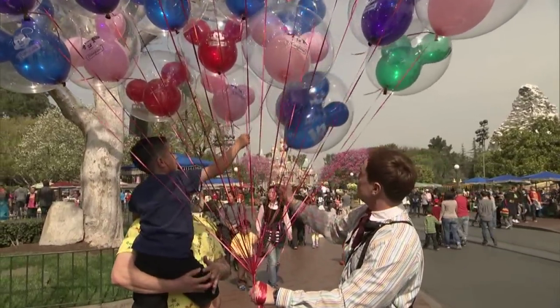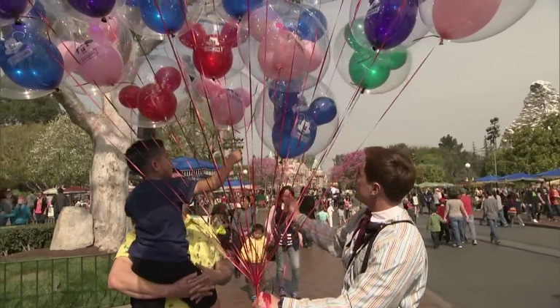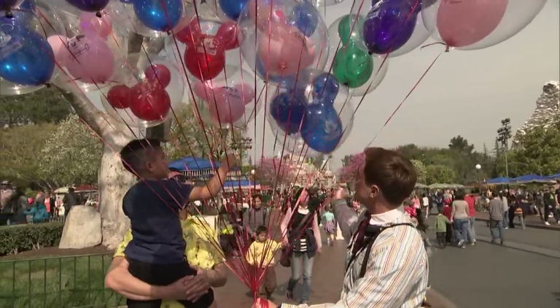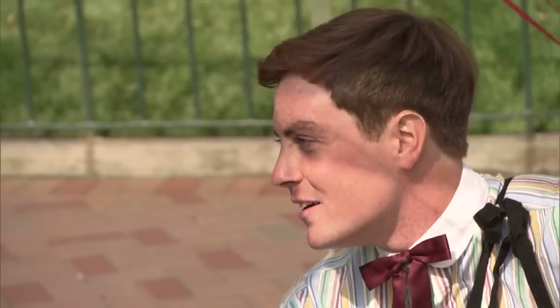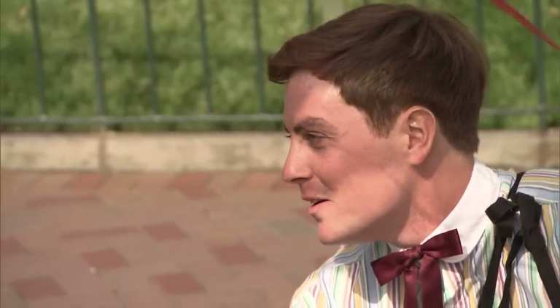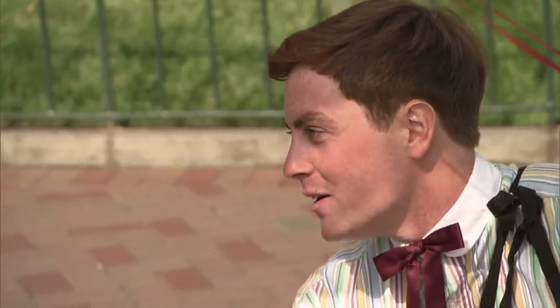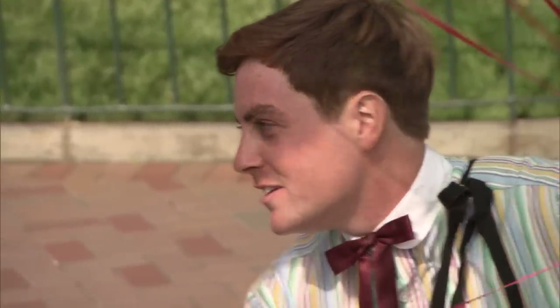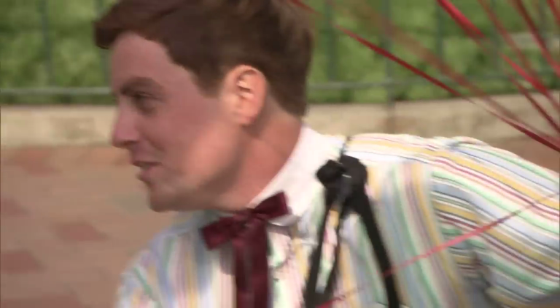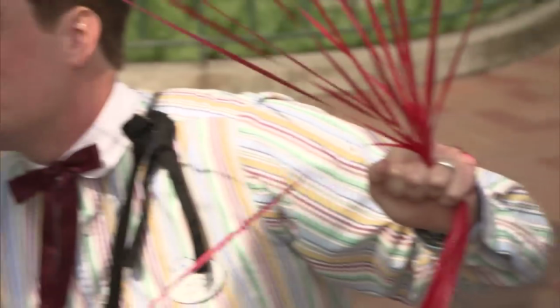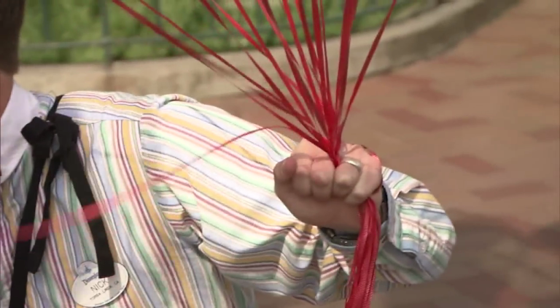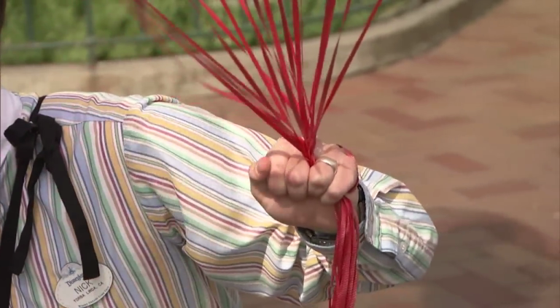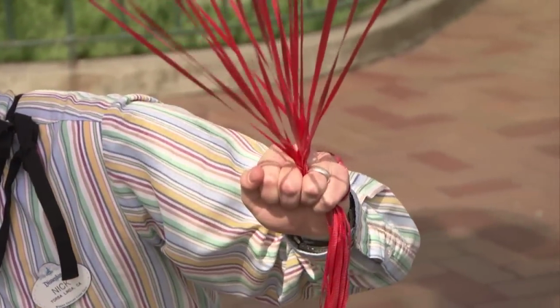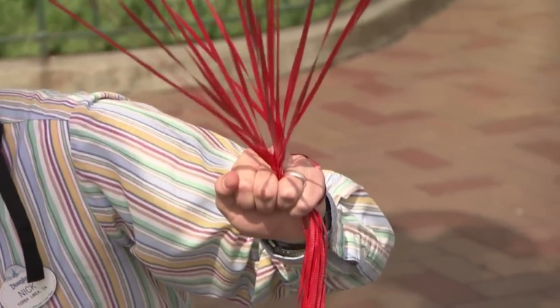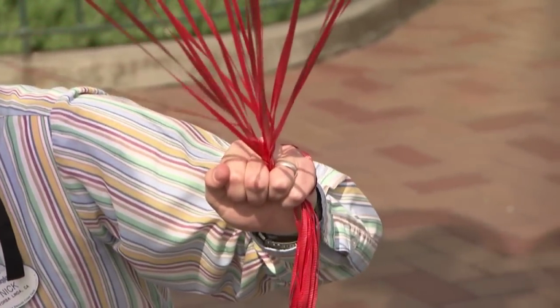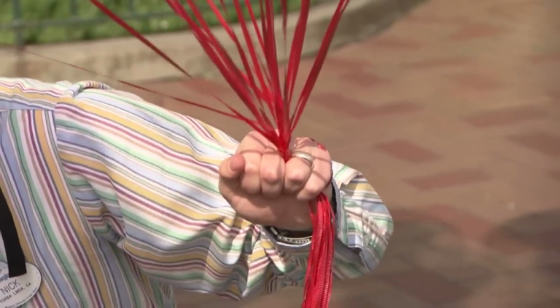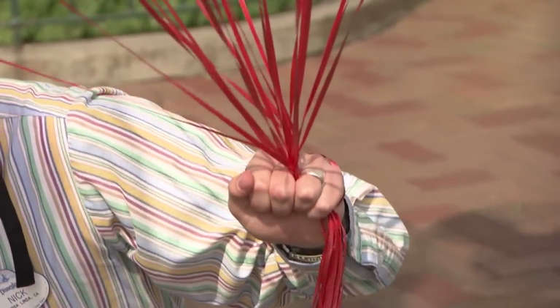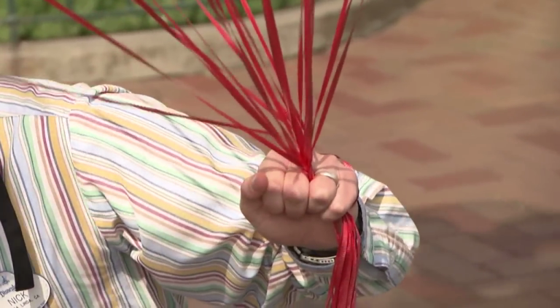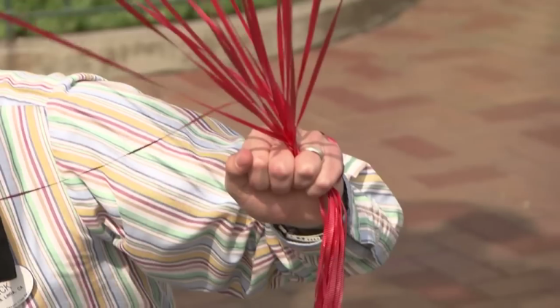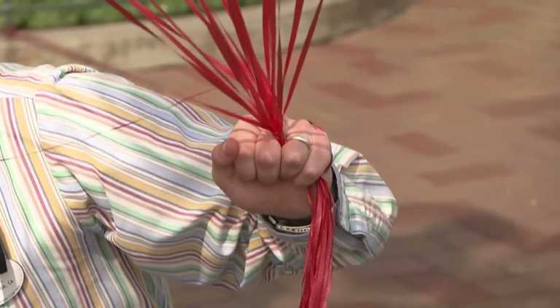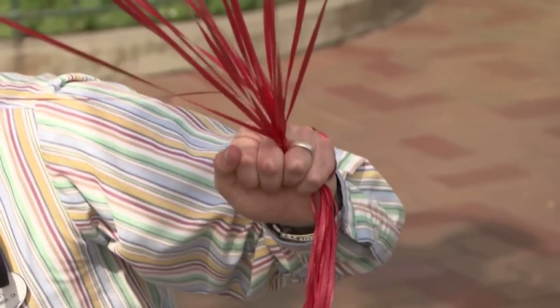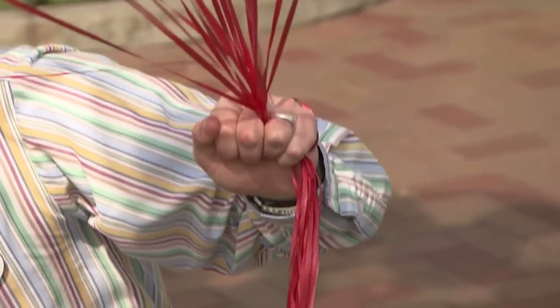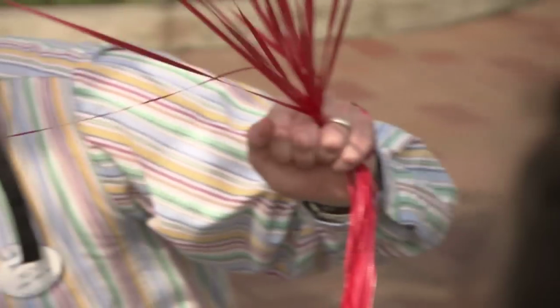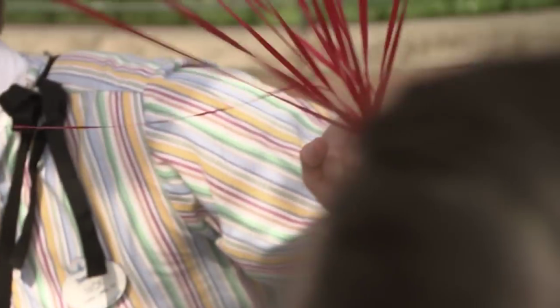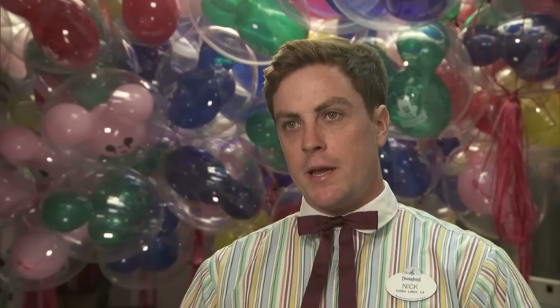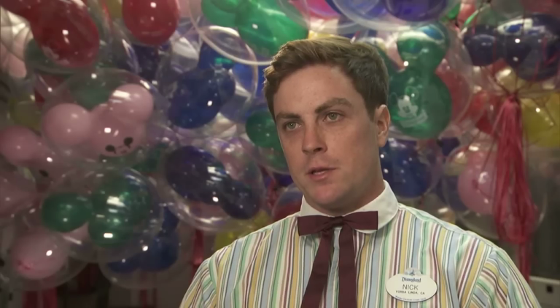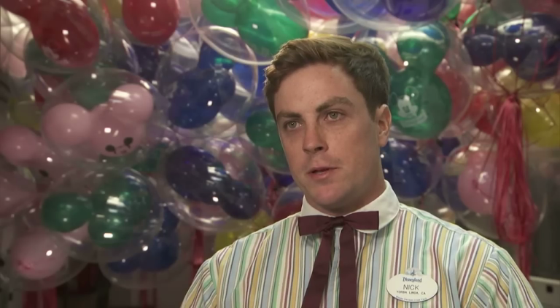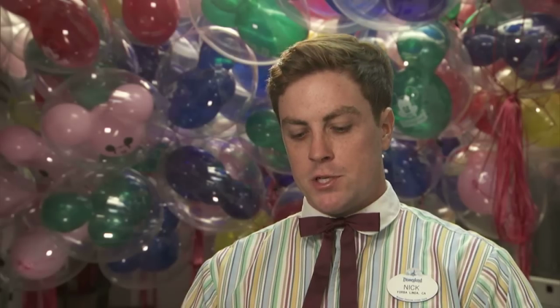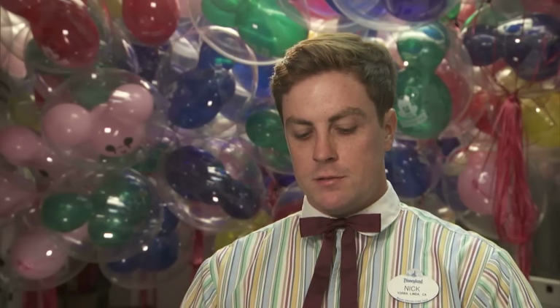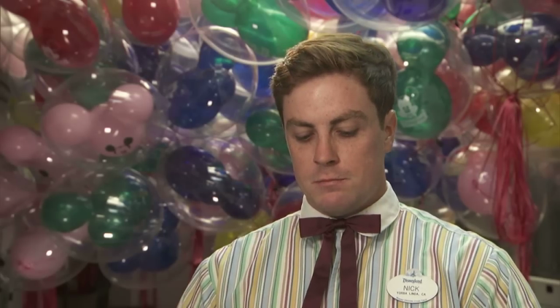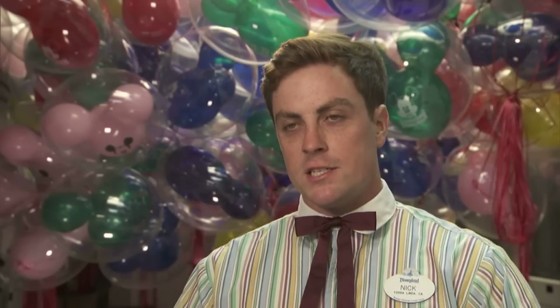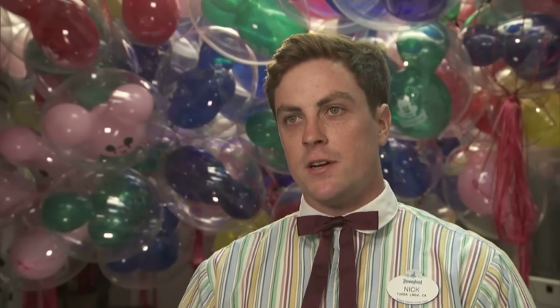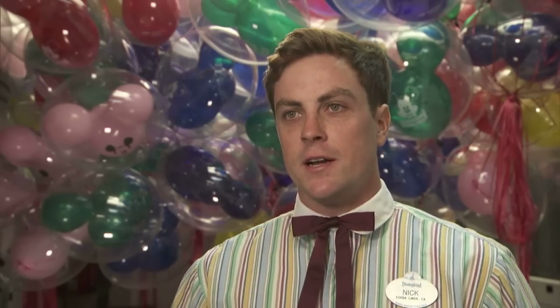Holding the balloons is a special little trick. What you're going to do is take the balloons and wrap it around your hand, and then you just slide it between your middle and ring finger. The weight of the balloons pulling up should latch itself onto your hand.